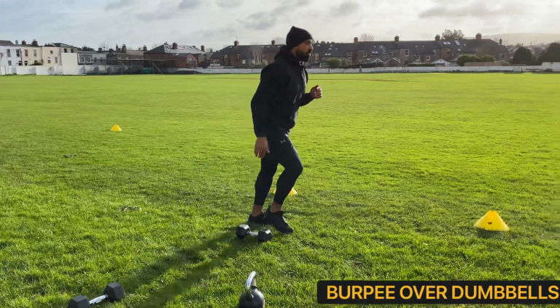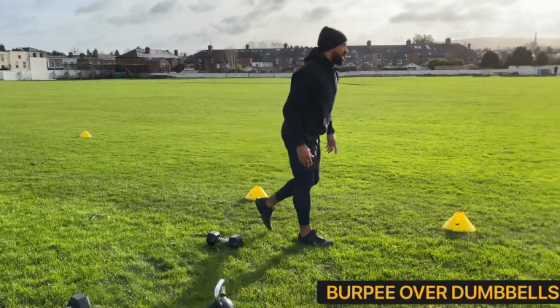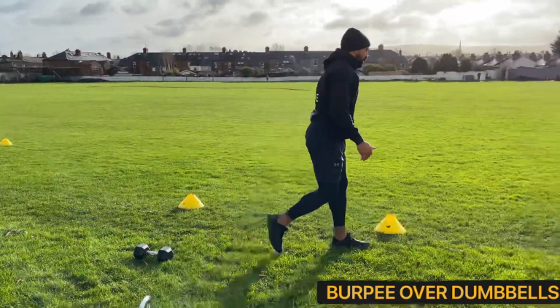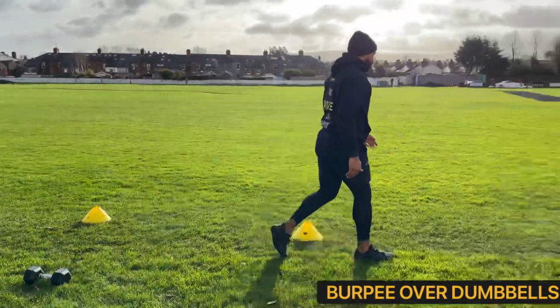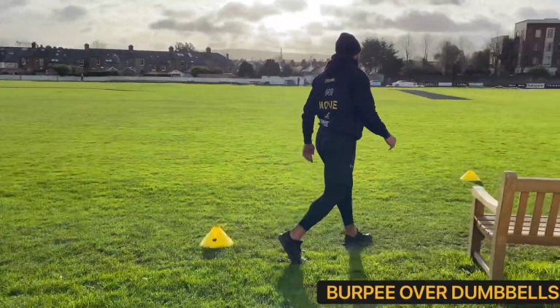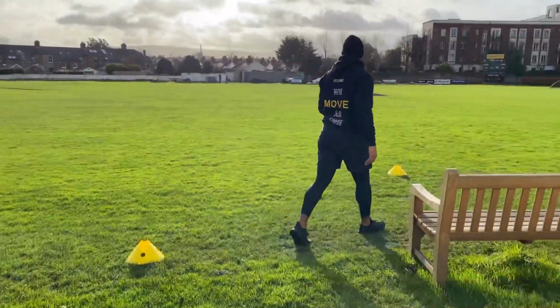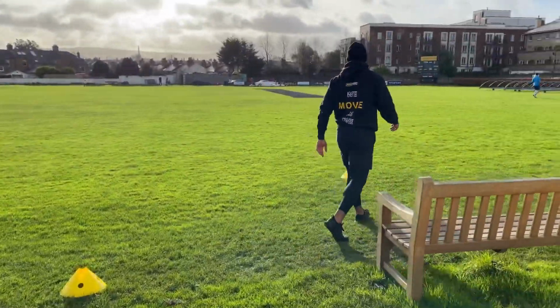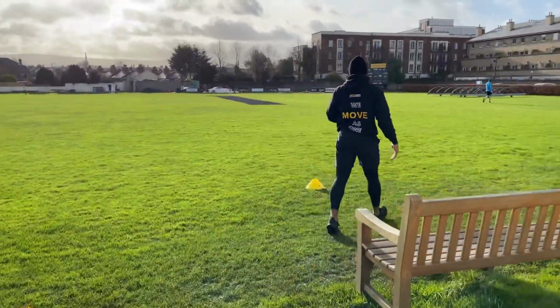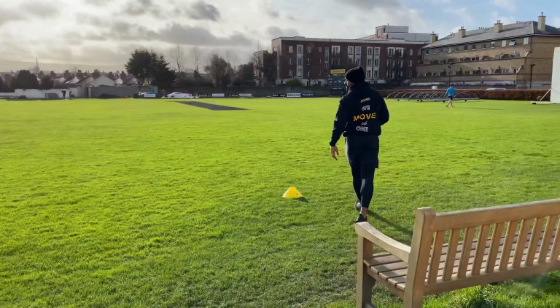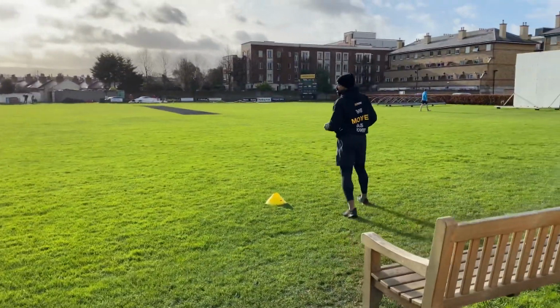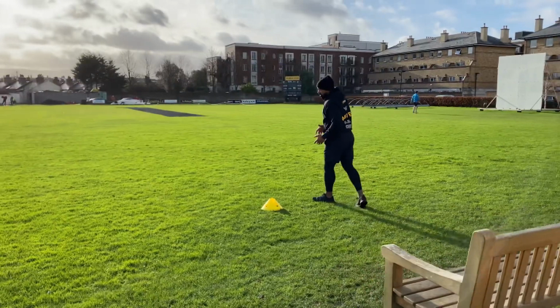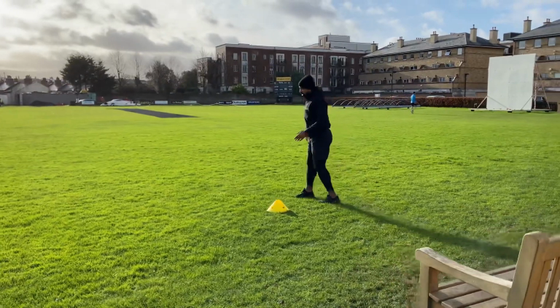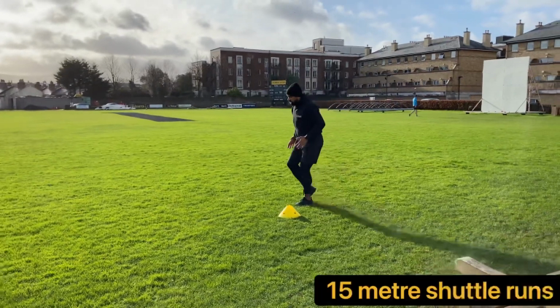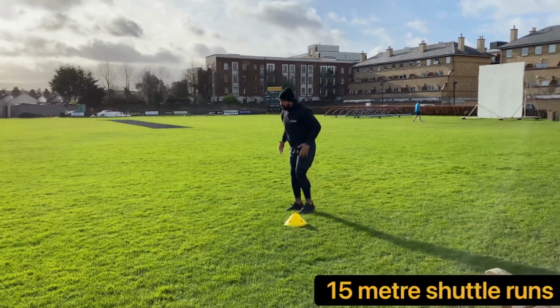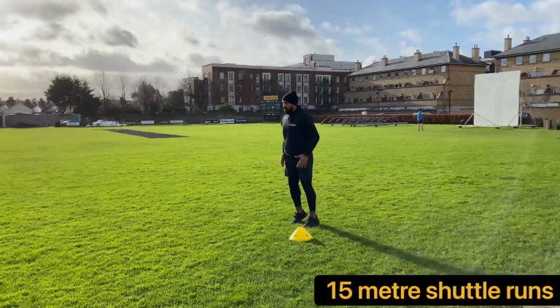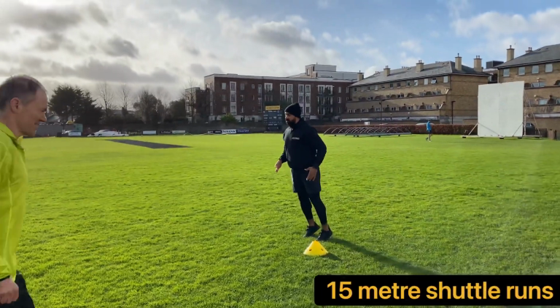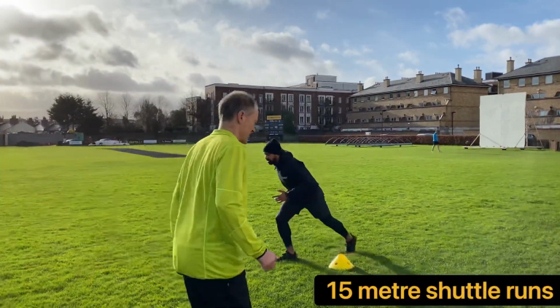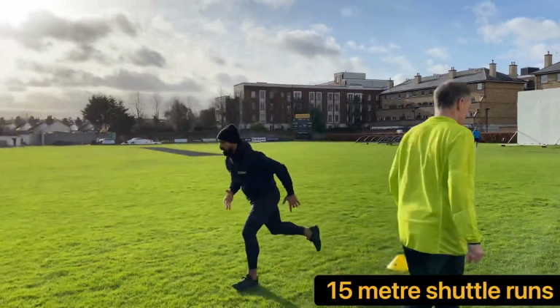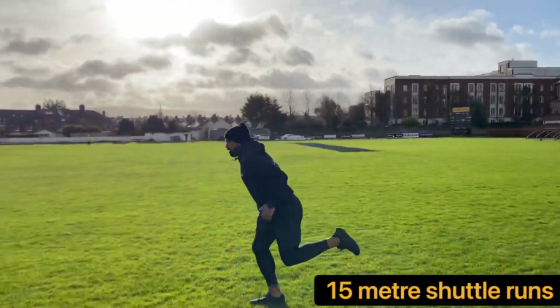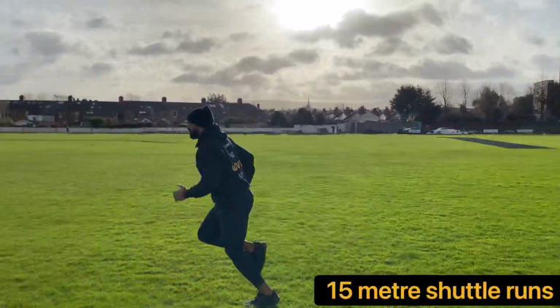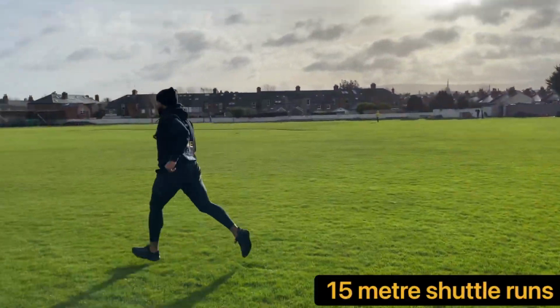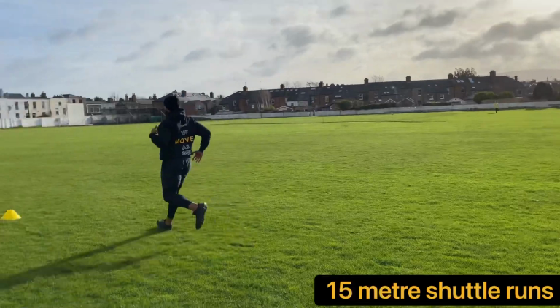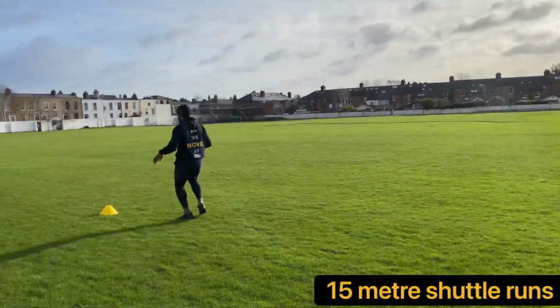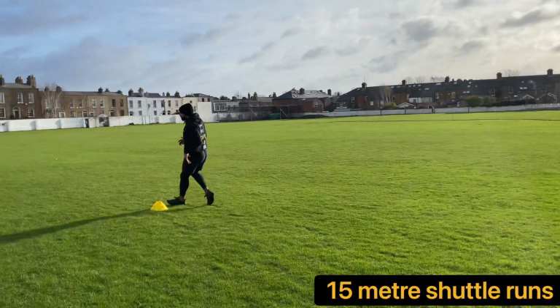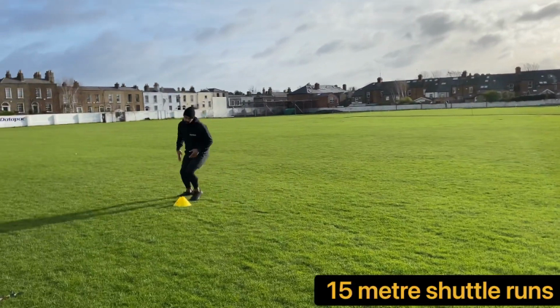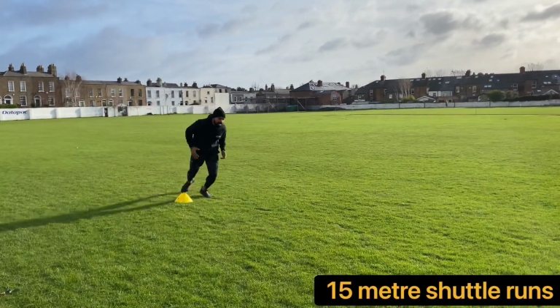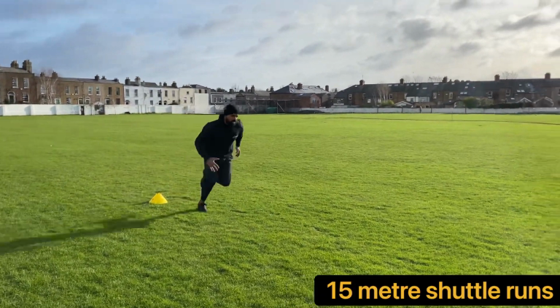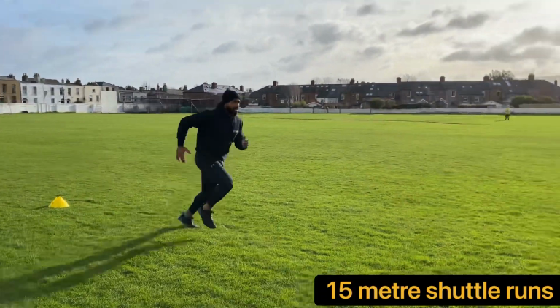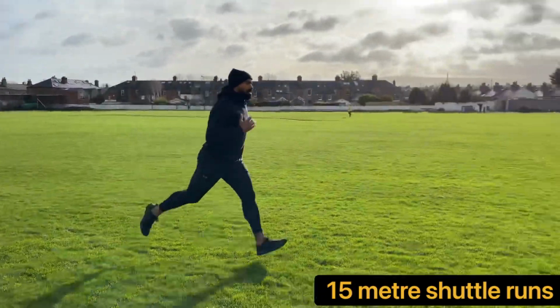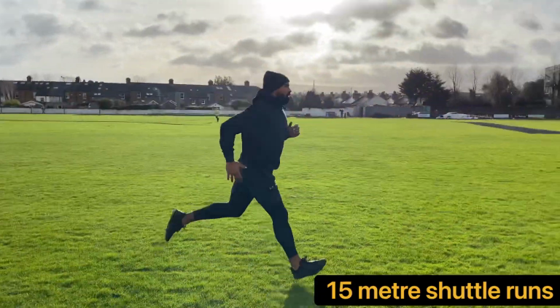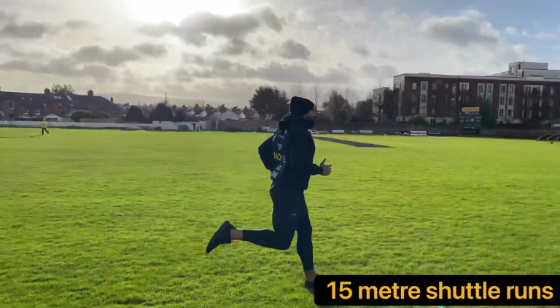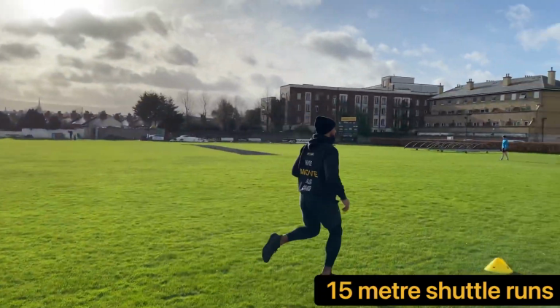The final exercise is going to be our shuttle run. We're not looking for a low jog, we're looking for a nice good posture shuttle. Up nice and tall, take your time as you turn if you're on grass. Up nice and tall.